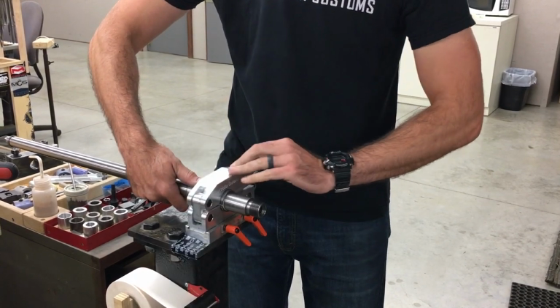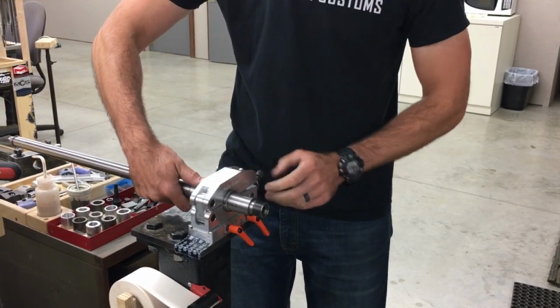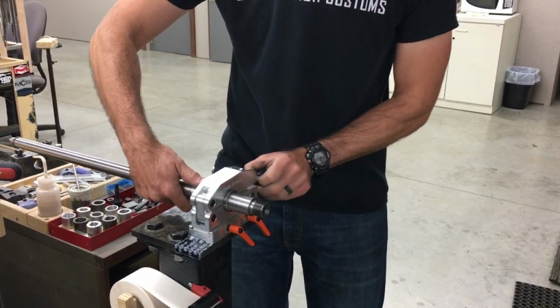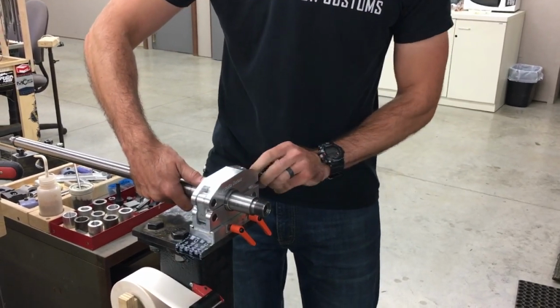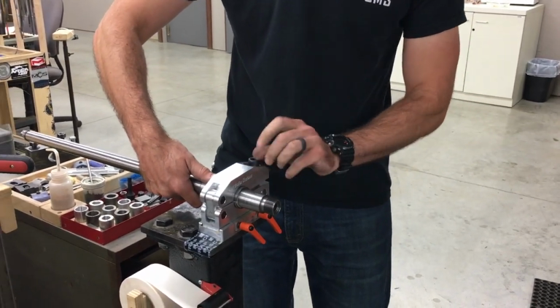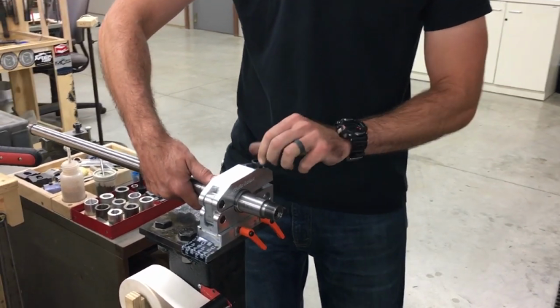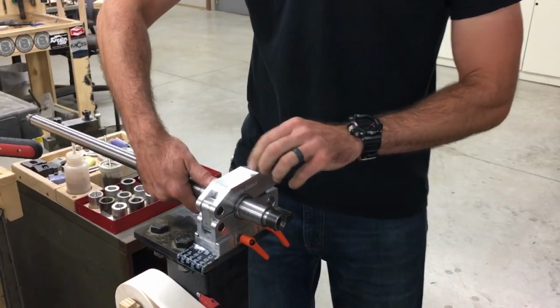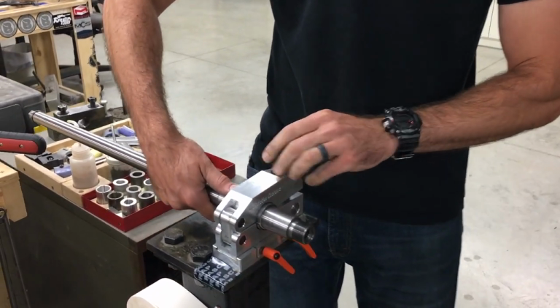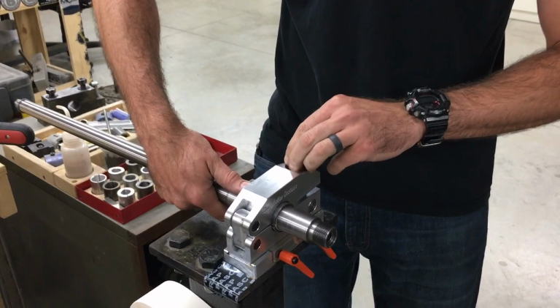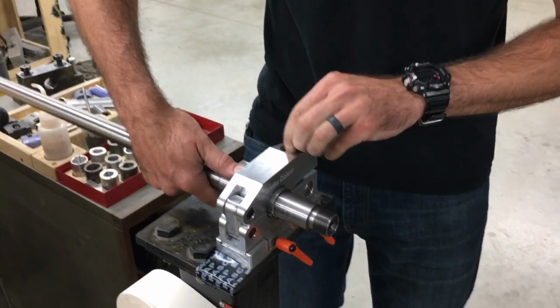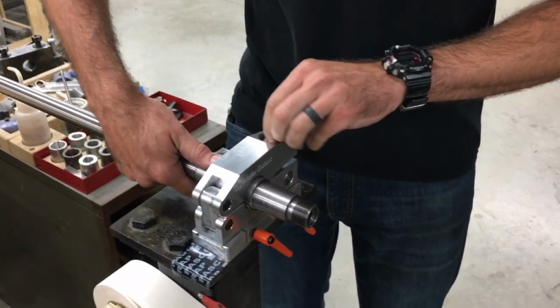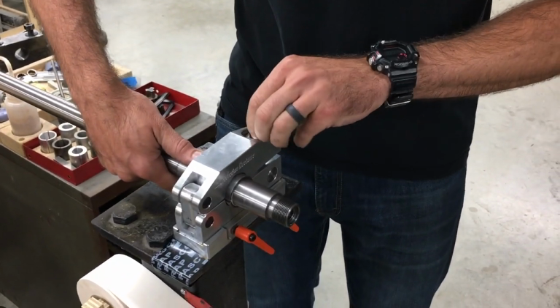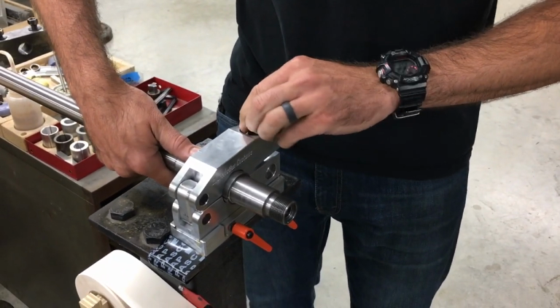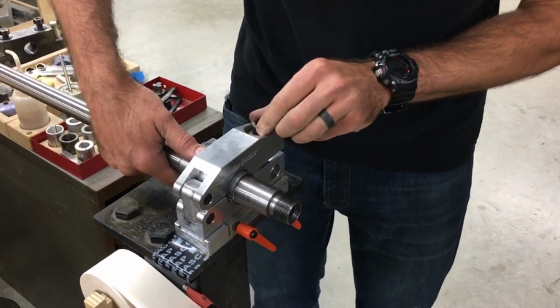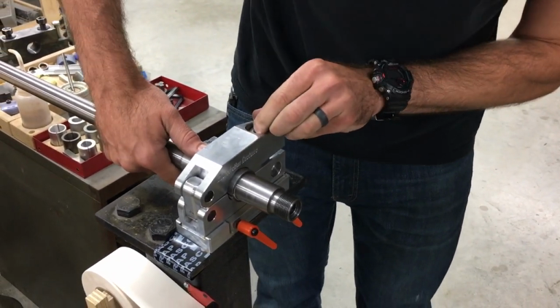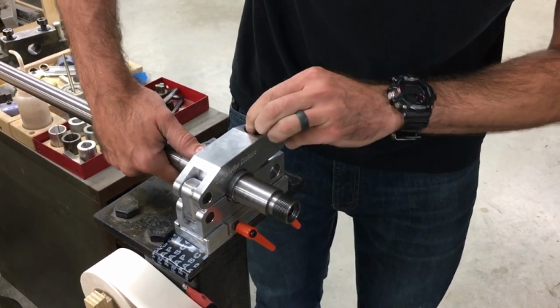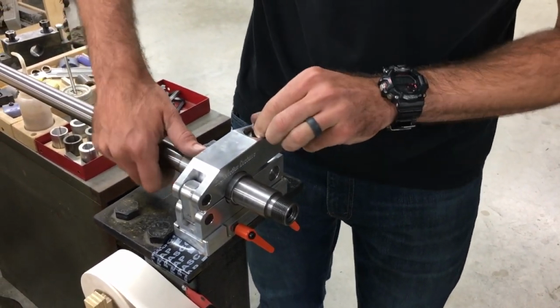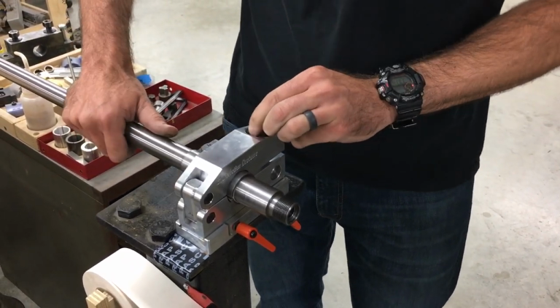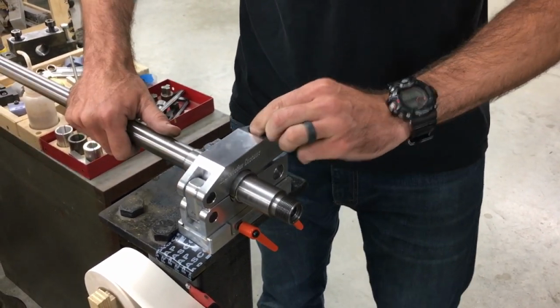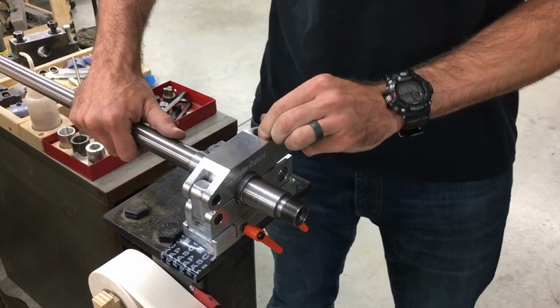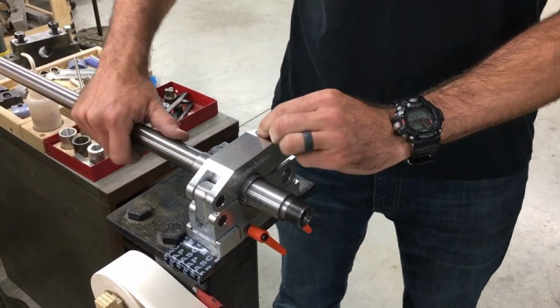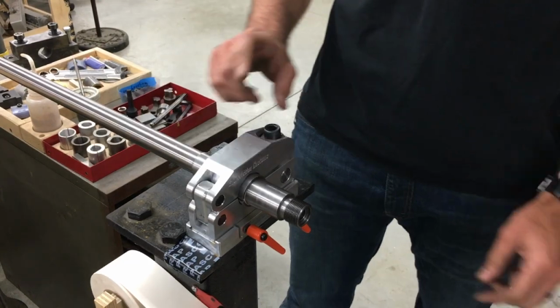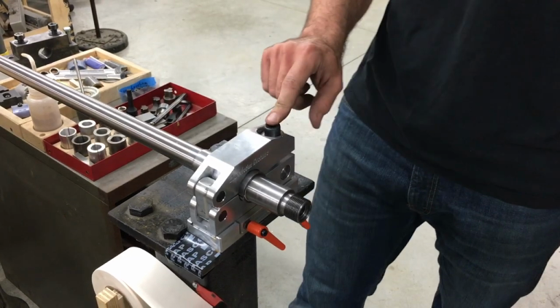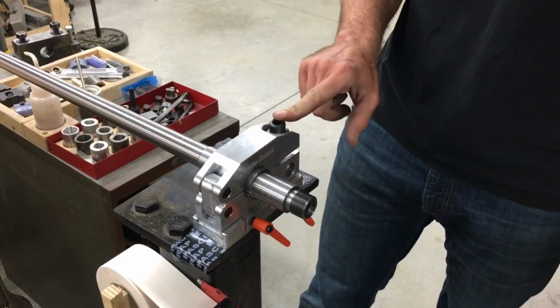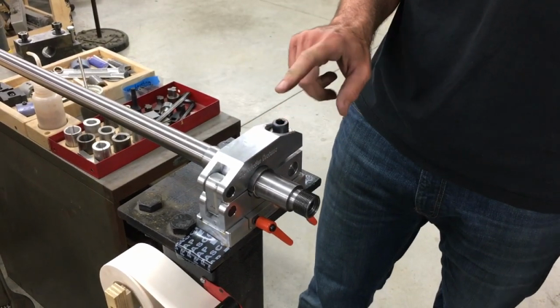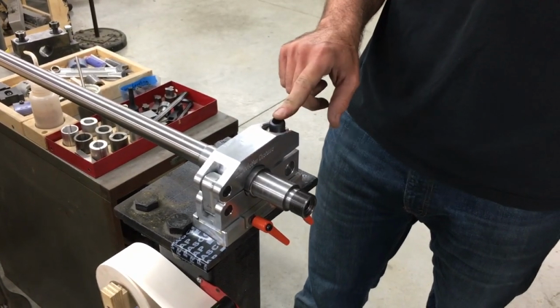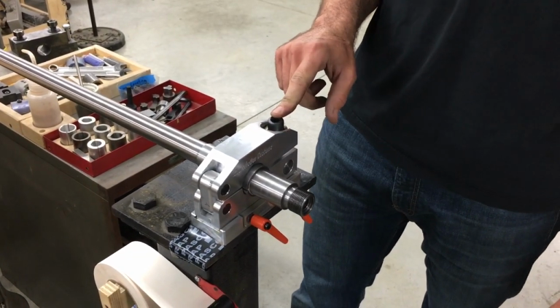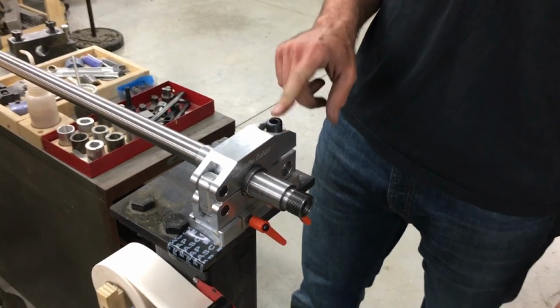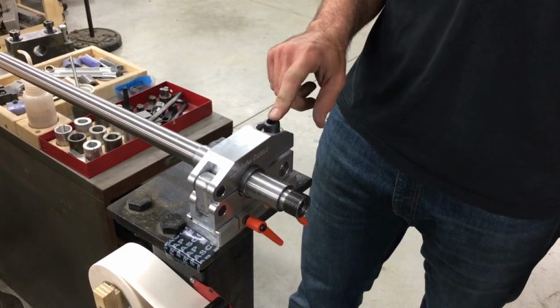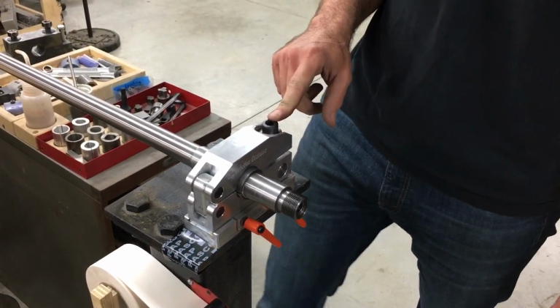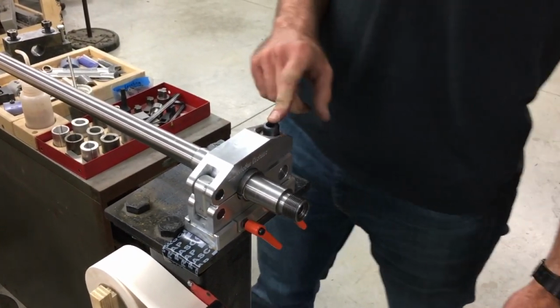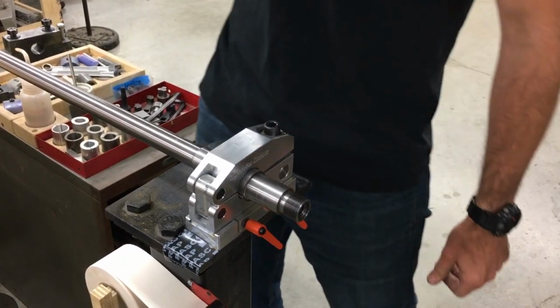I'm just going to set the clamp top up, slide it over. We found that it takes about three full revolutions to get to about the correct torque on here.